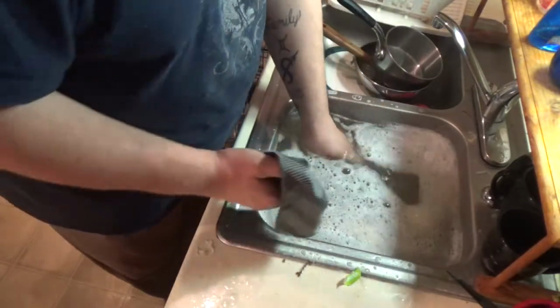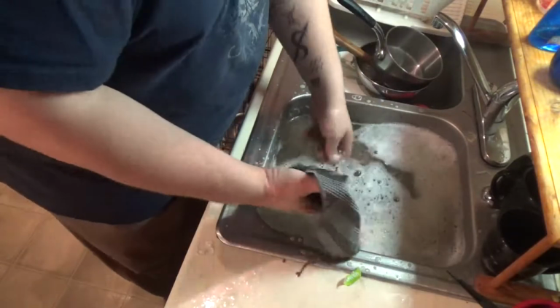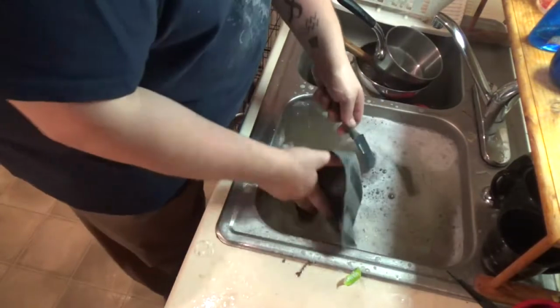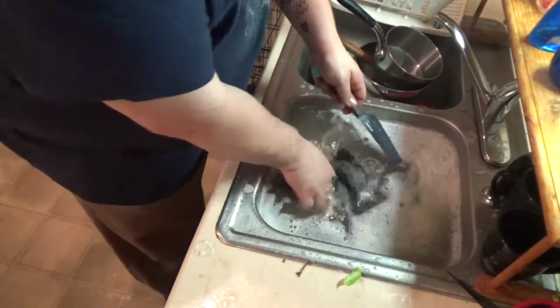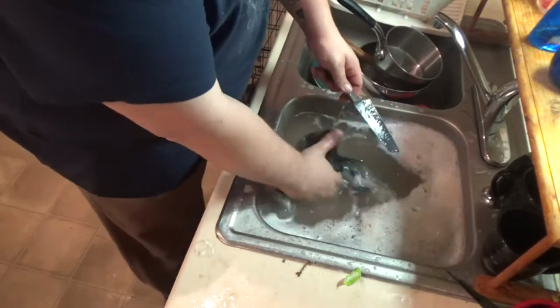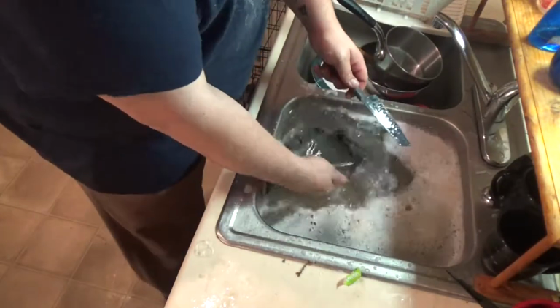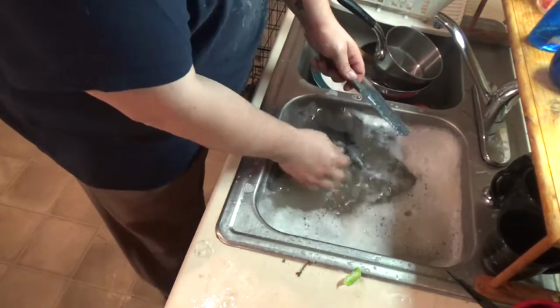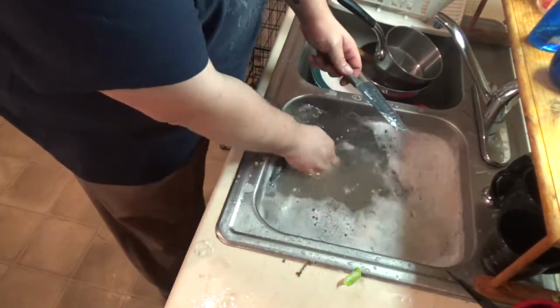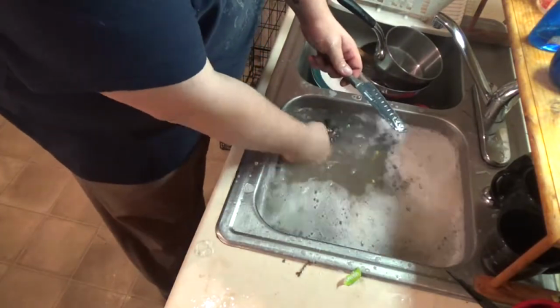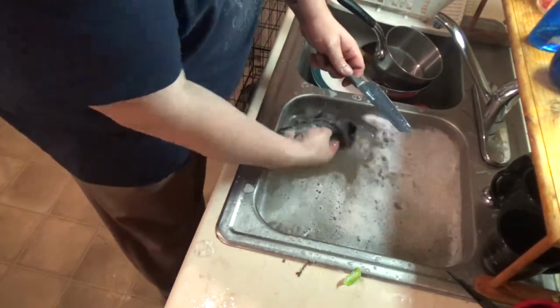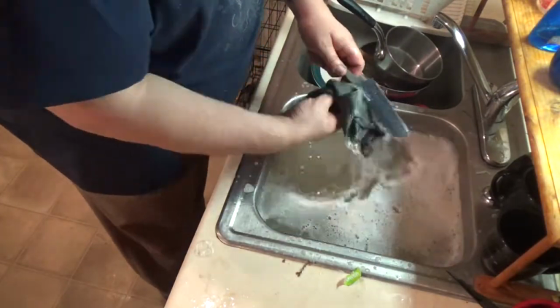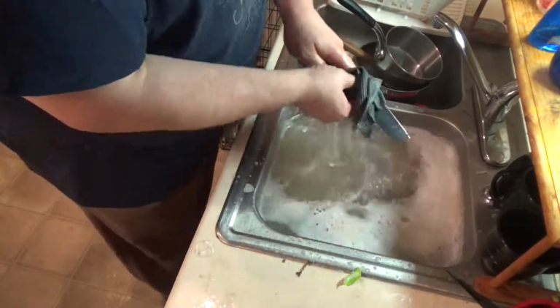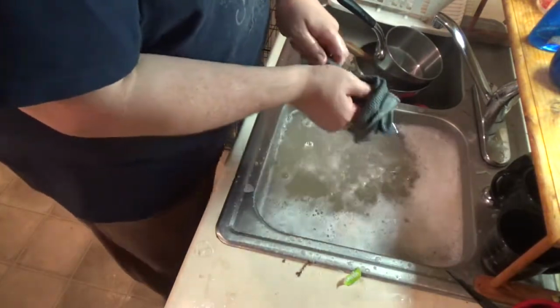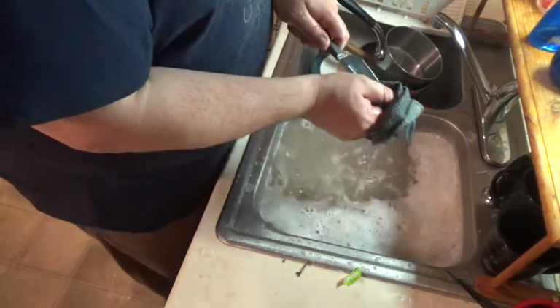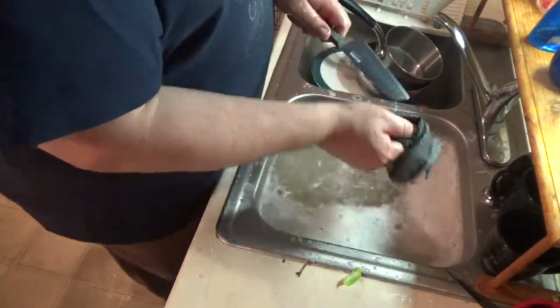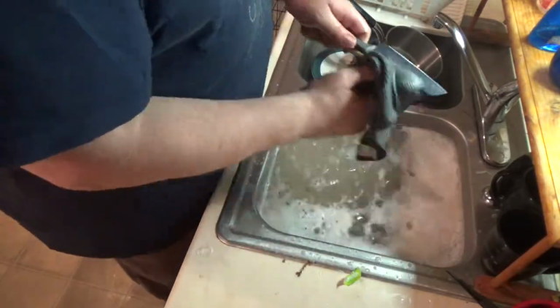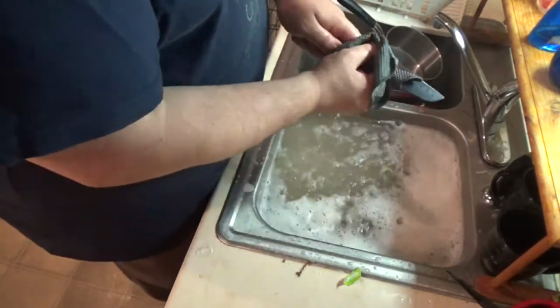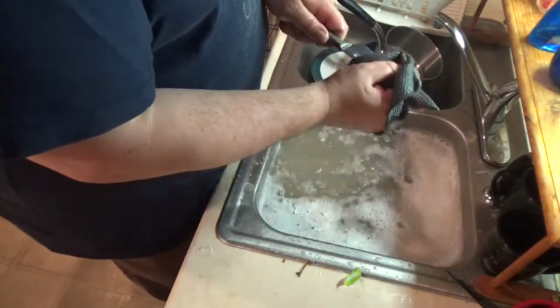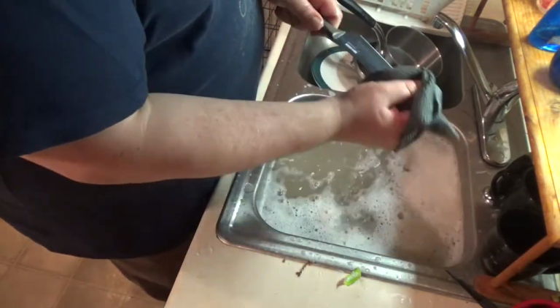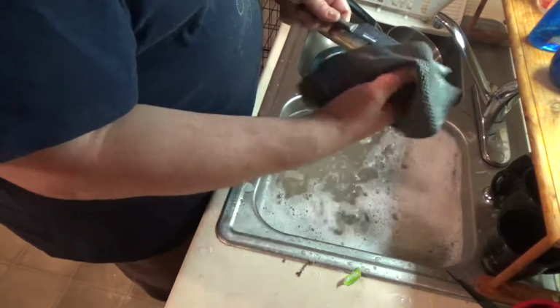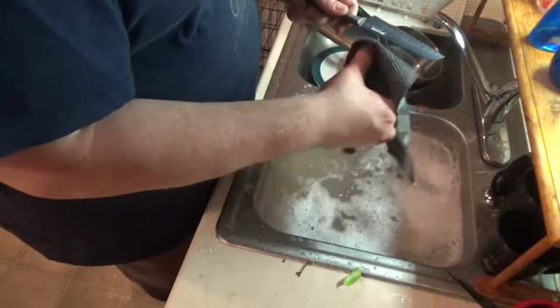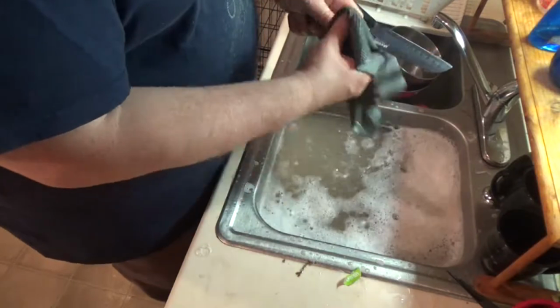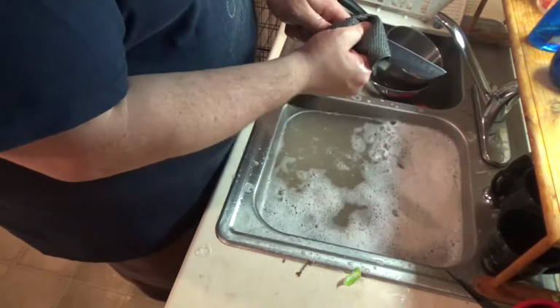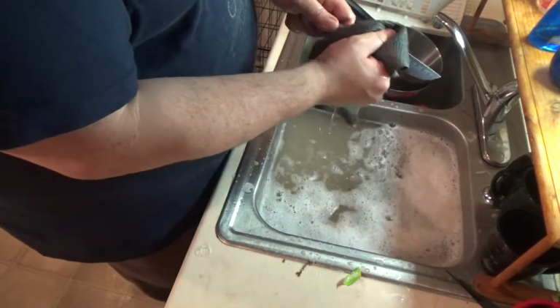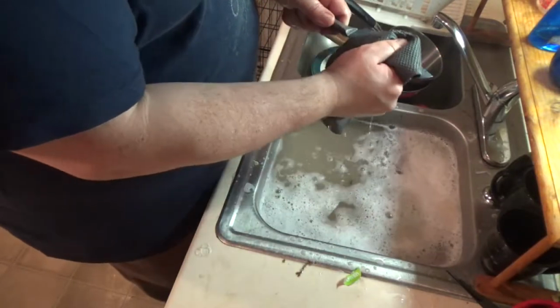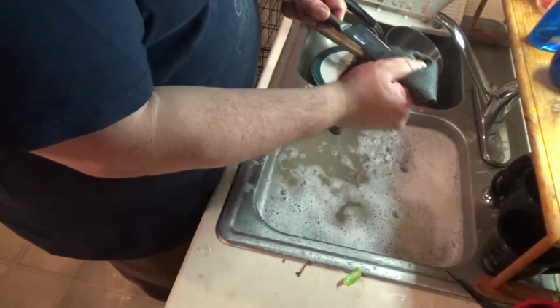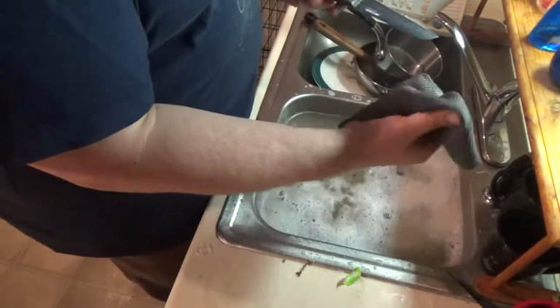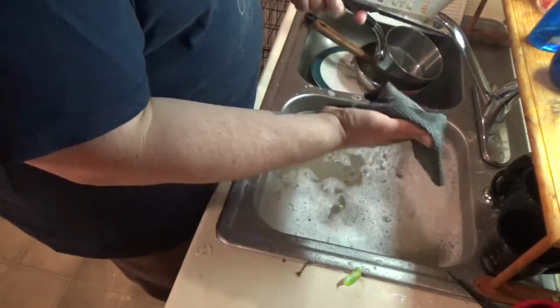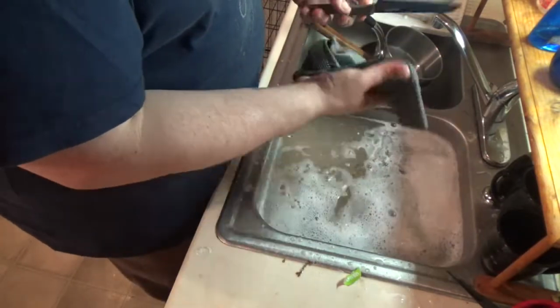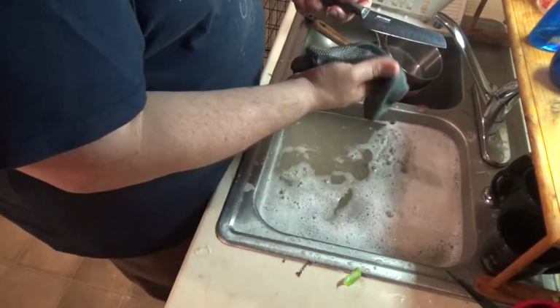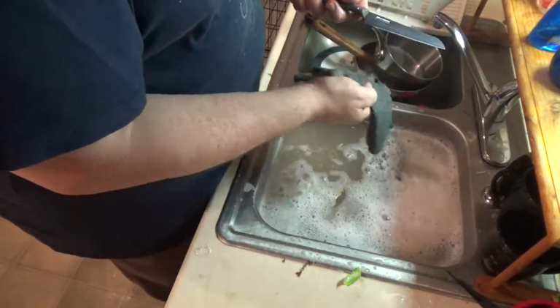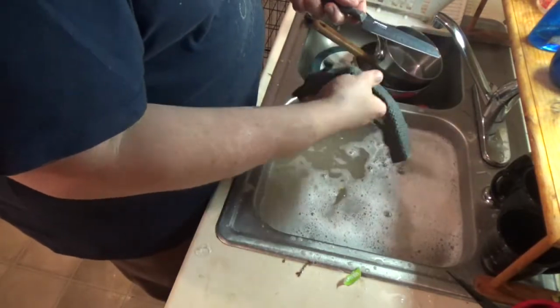Now check out this knife. I never put my knives in the water to soak, because I'm so afraid of cutting myself.